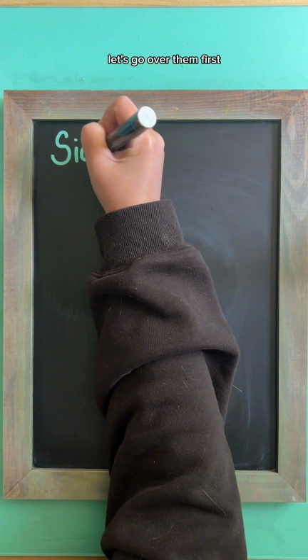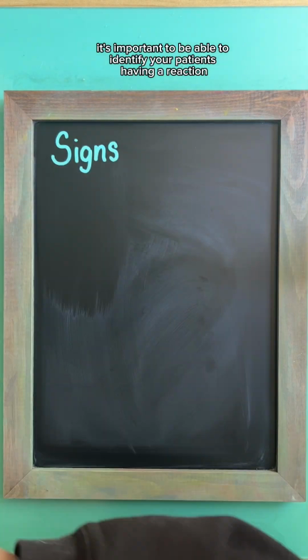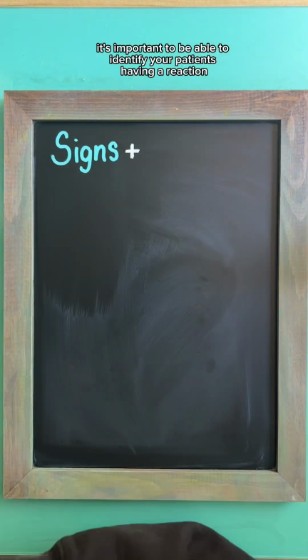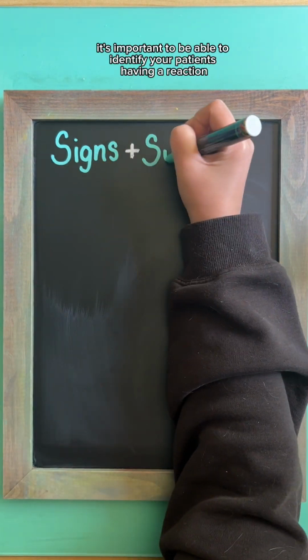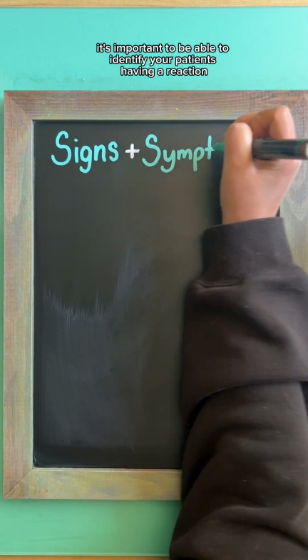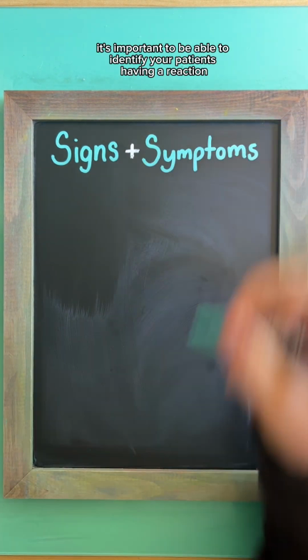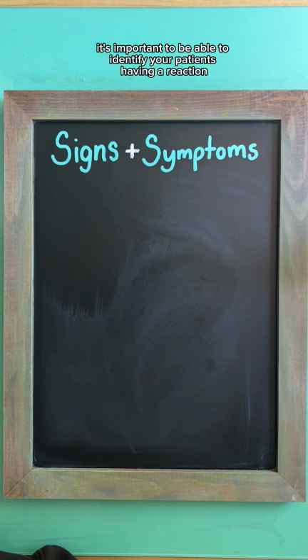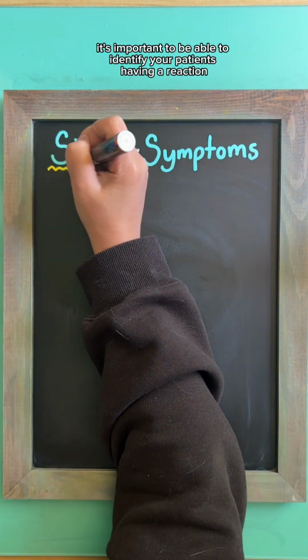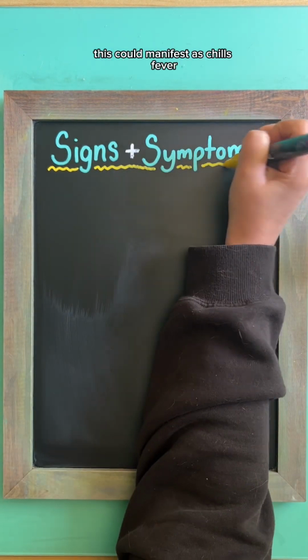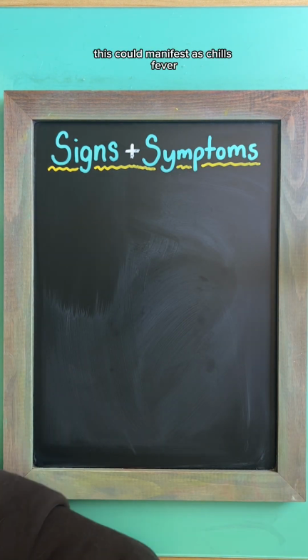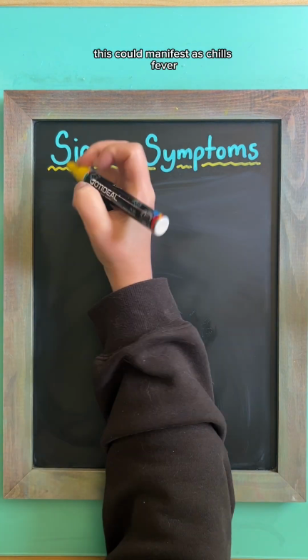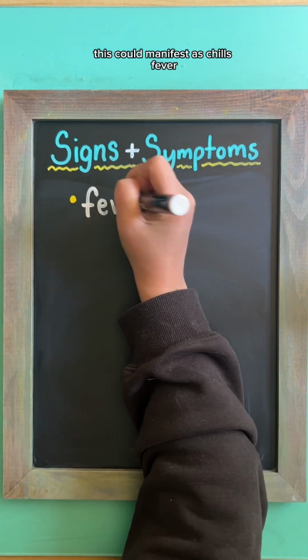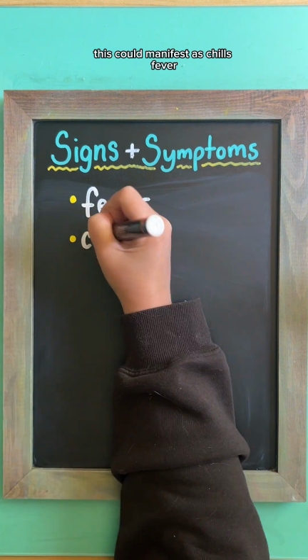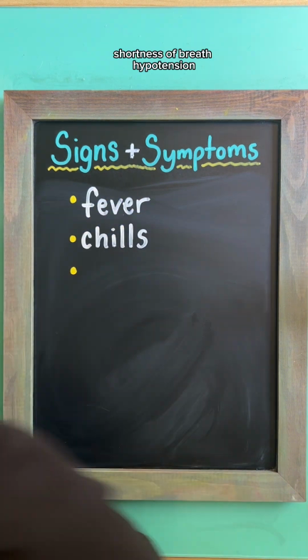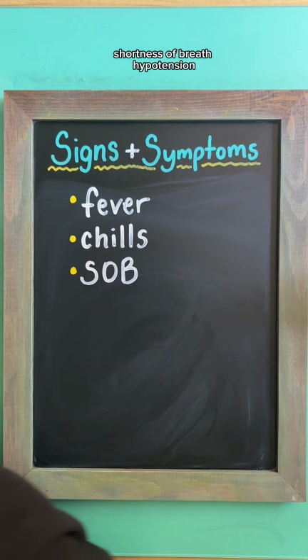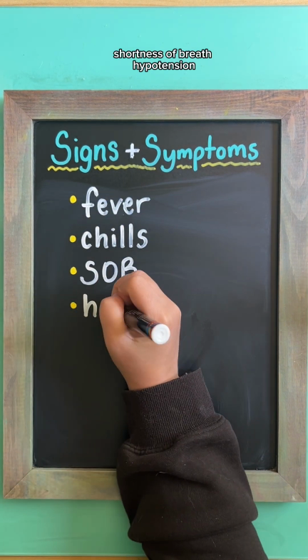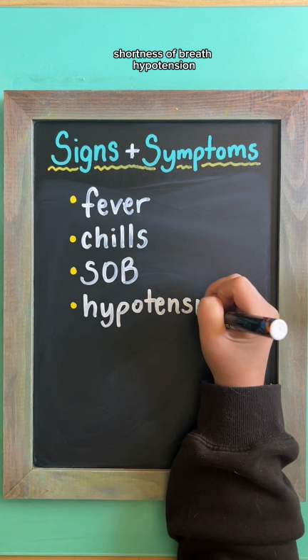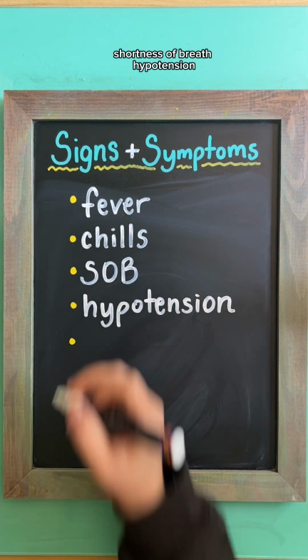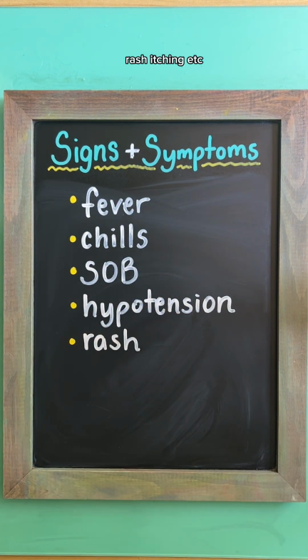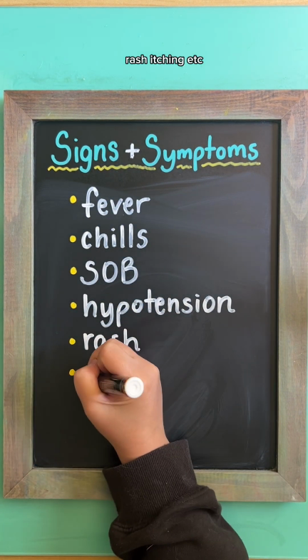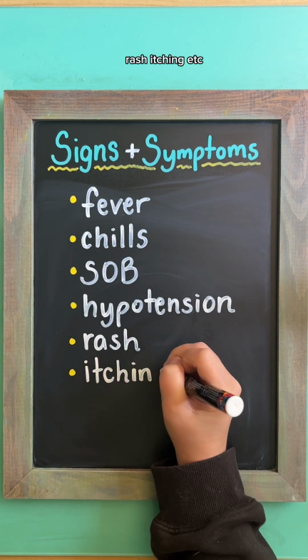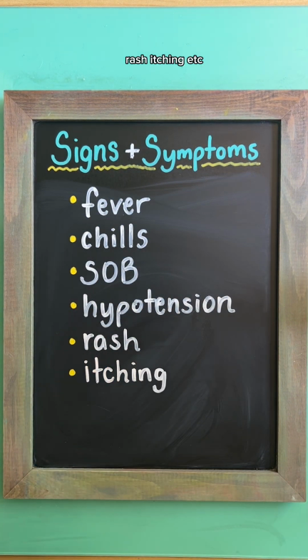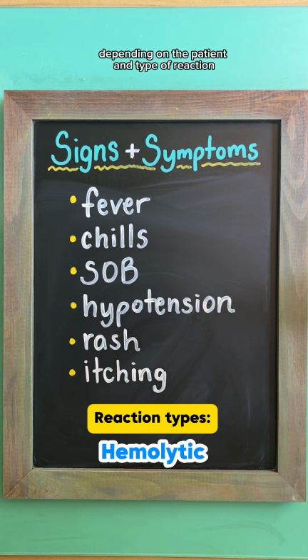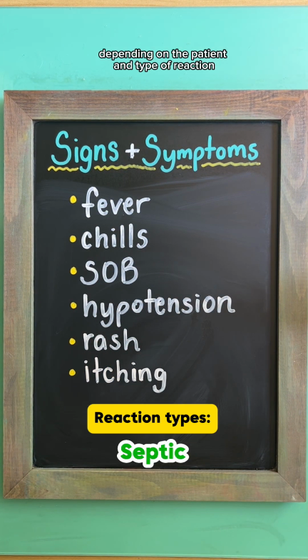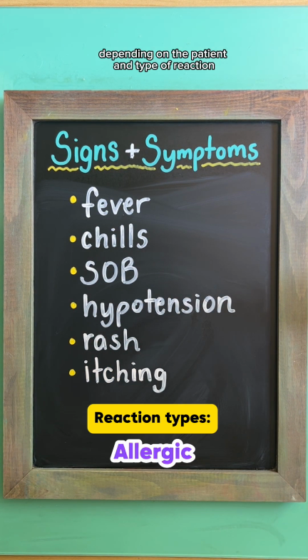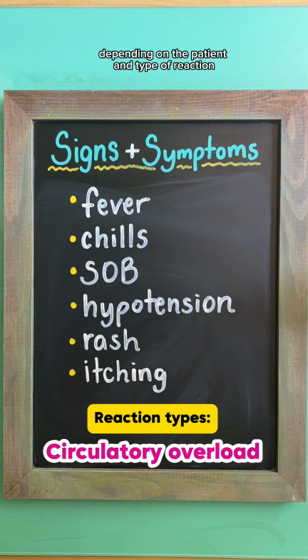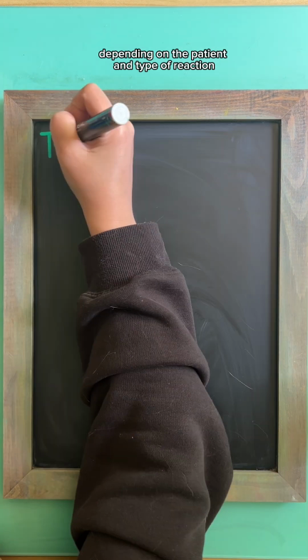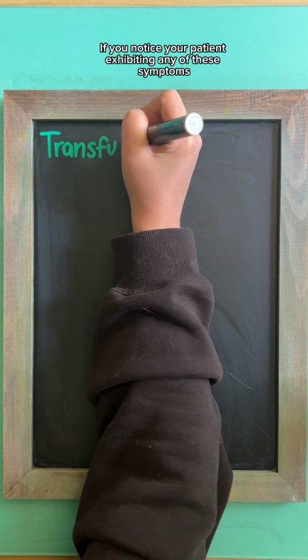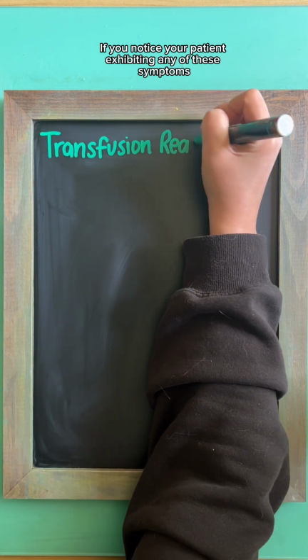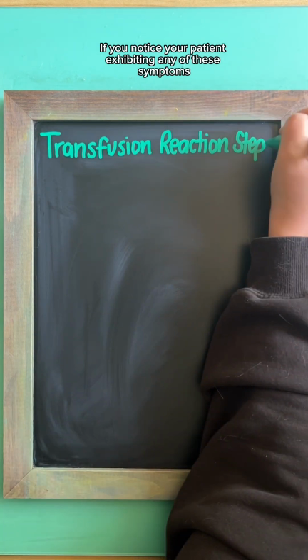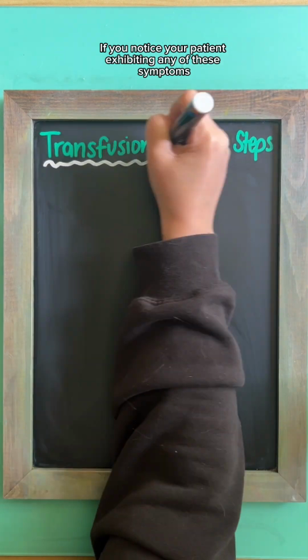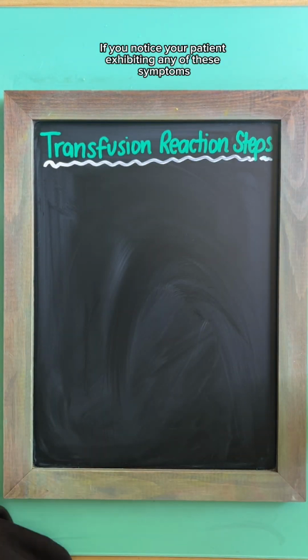First, it's important to be able to identify that your patient is having a reaction. This could manifest as chills, fever, shortness of breath, hypotension, rash, itching, etc., depending on the patient and type of reaction. If you notice your patient exhibiting any of these symptoms,